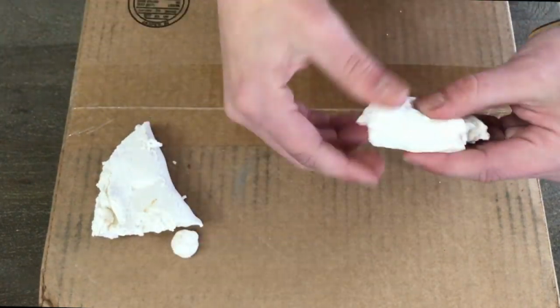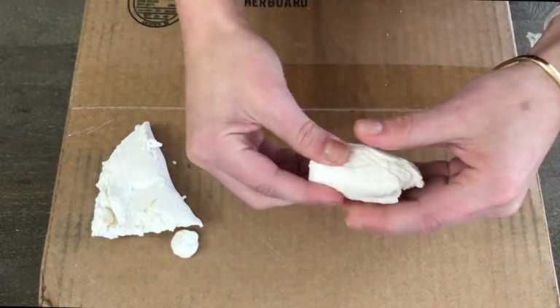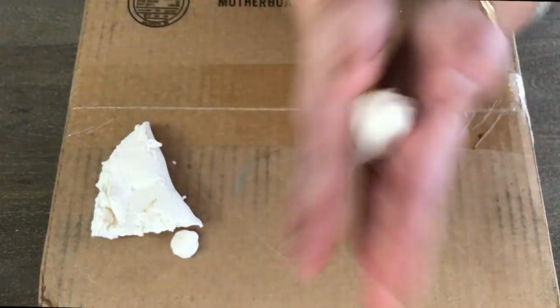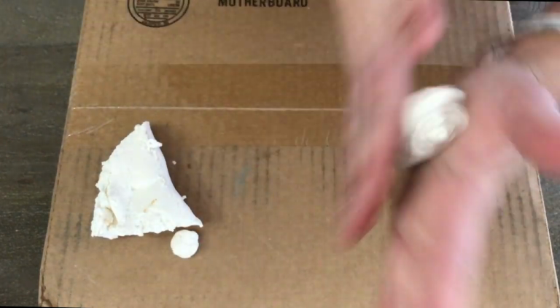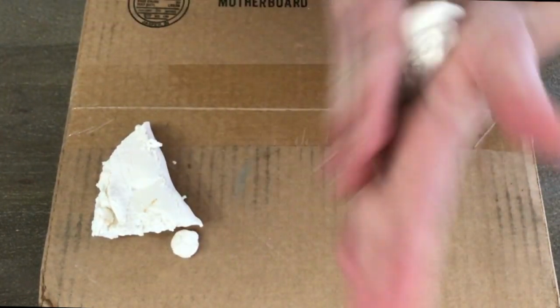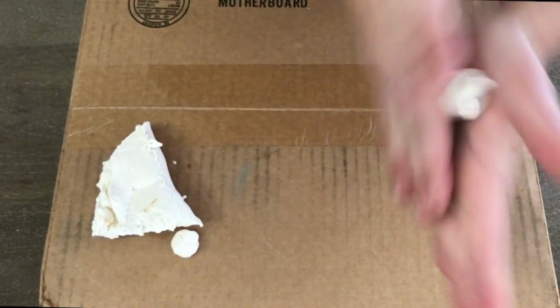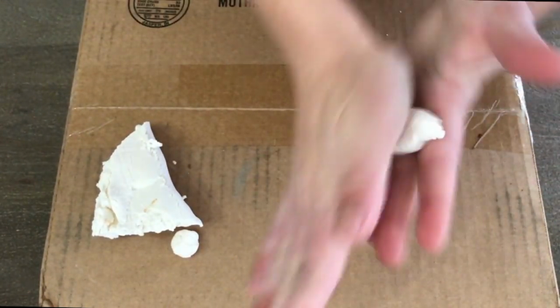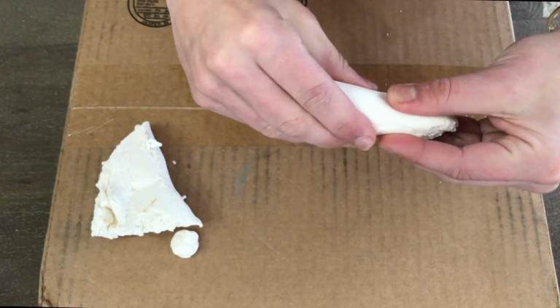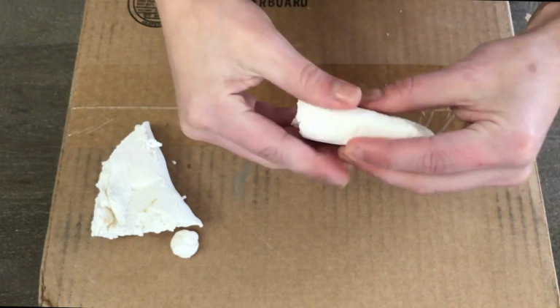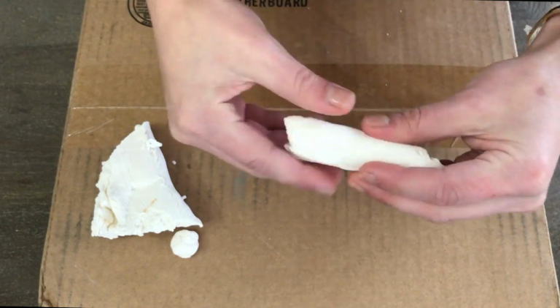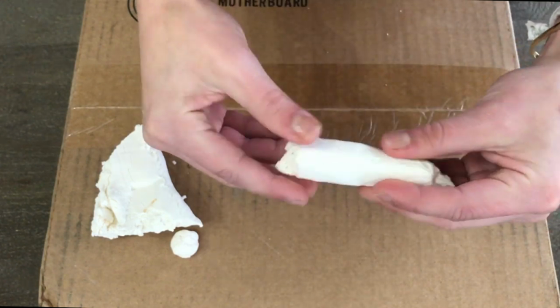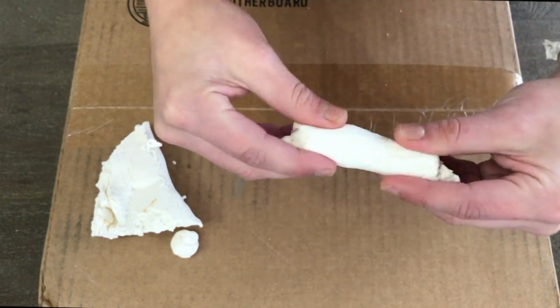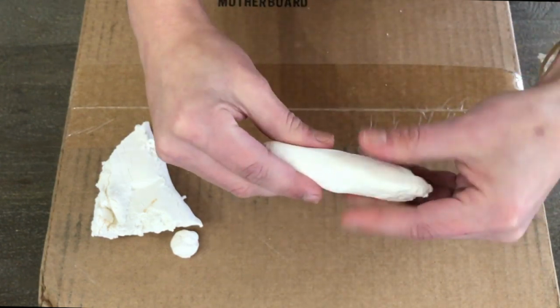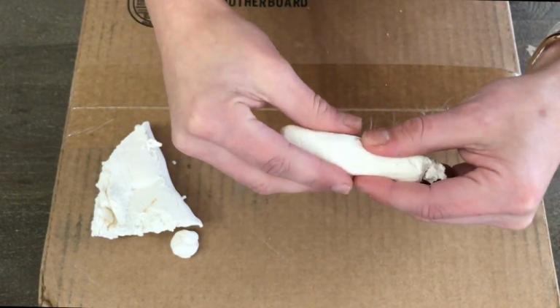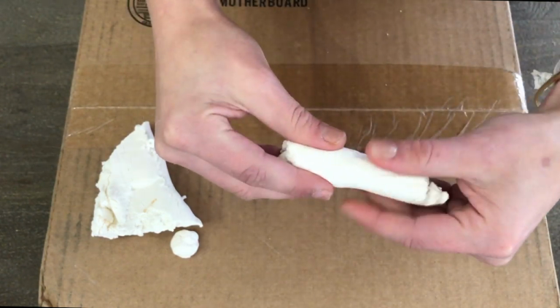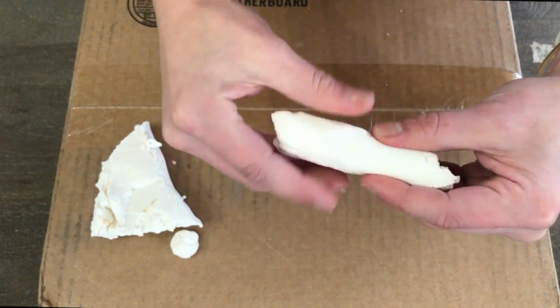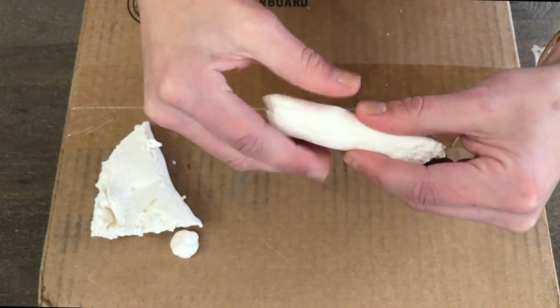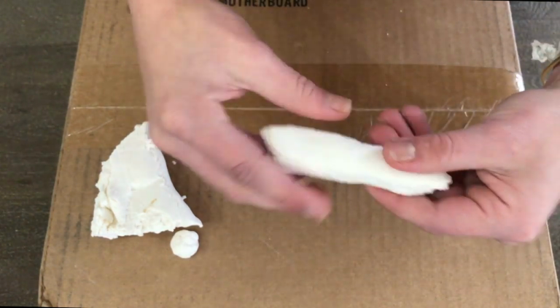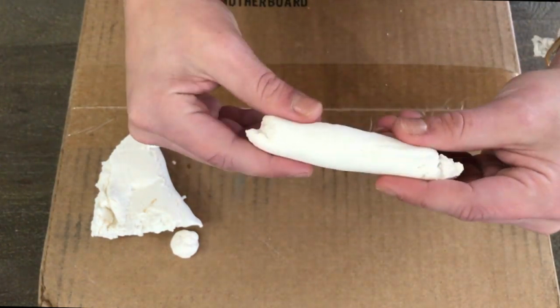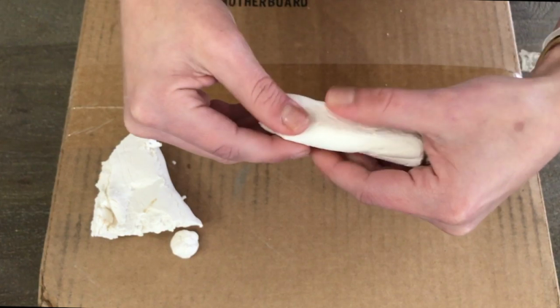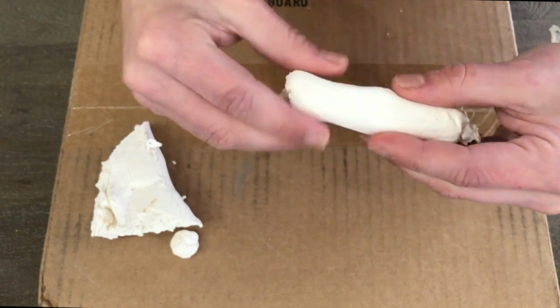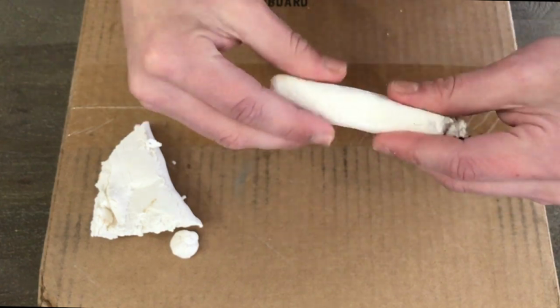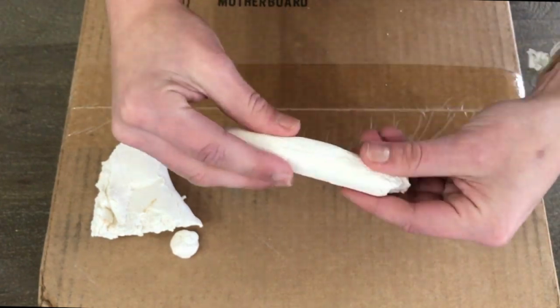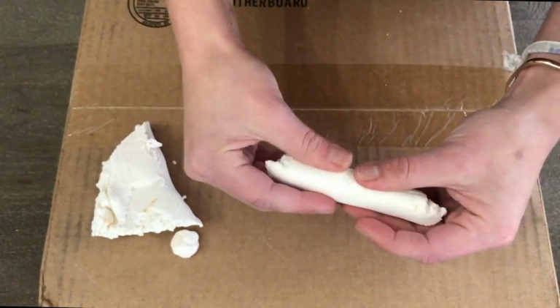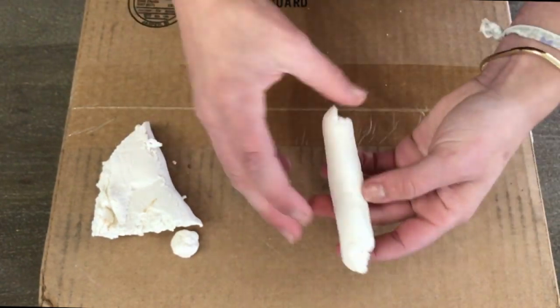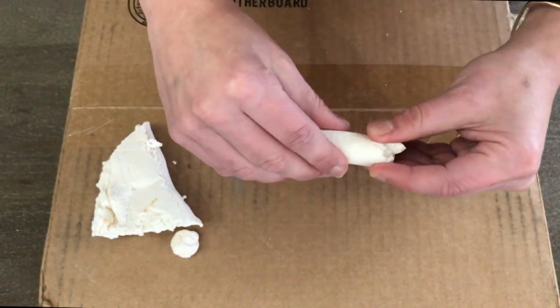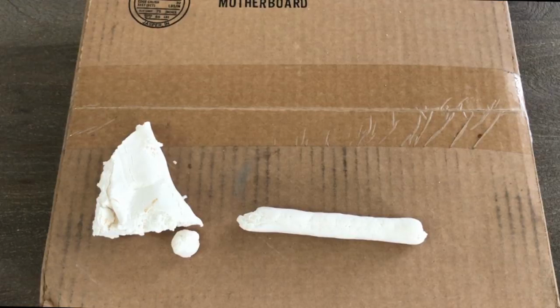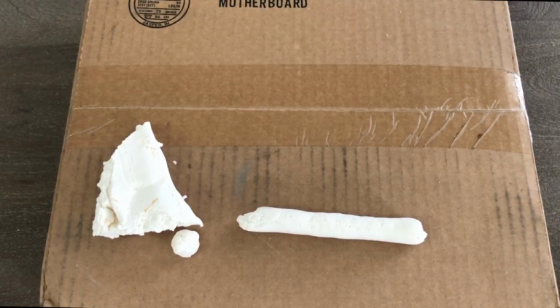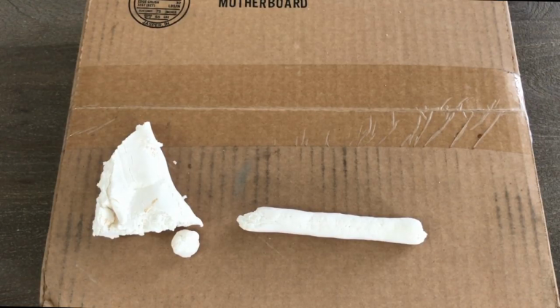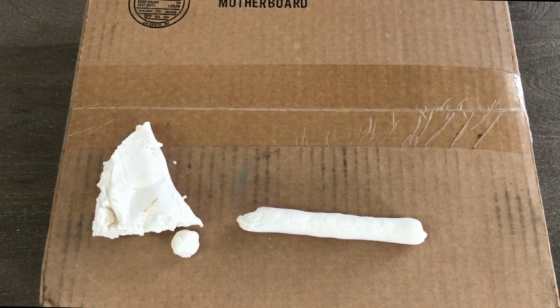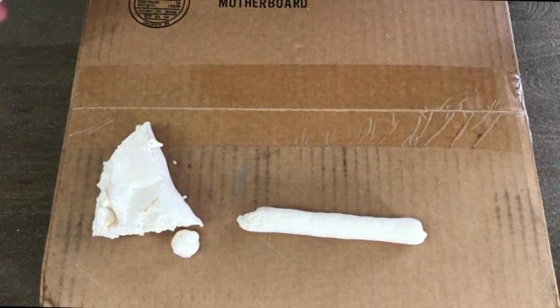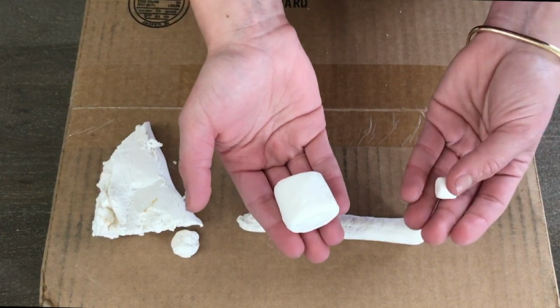All you're going to do is rip a chunk off and start to roll it, then slice along to fit the size of mini marshmallows. I did use a real mini marshmallow to compare, but if you don't have one you could just eye it — that's totally fine.